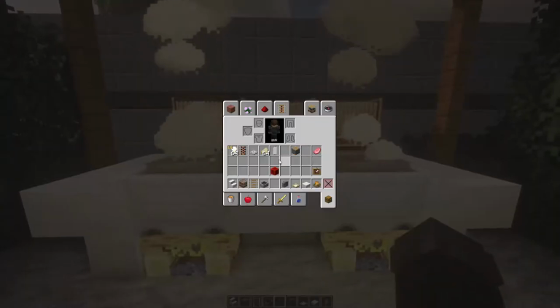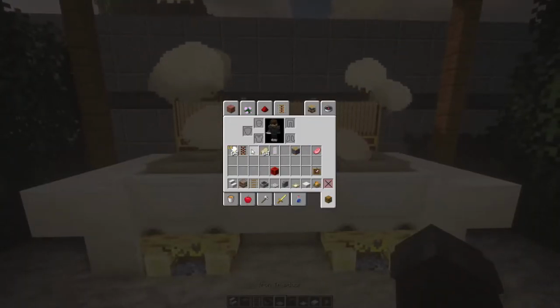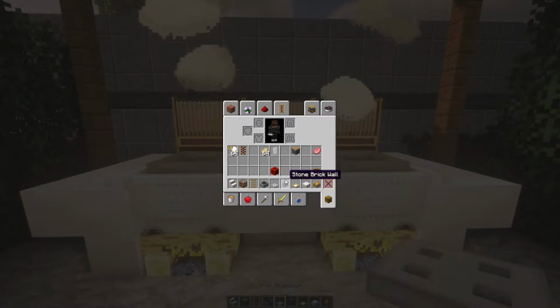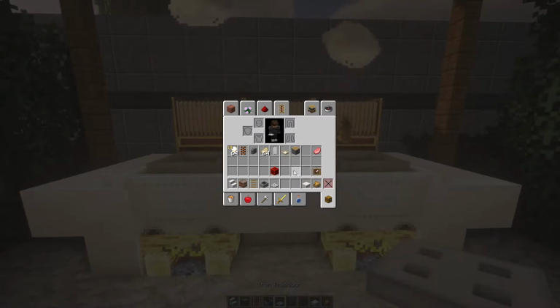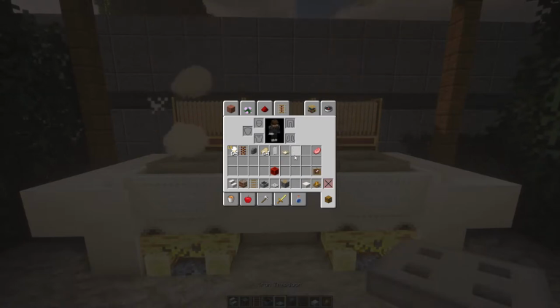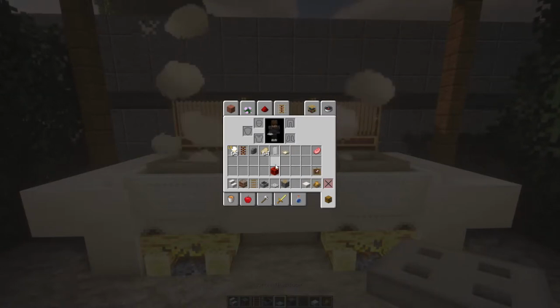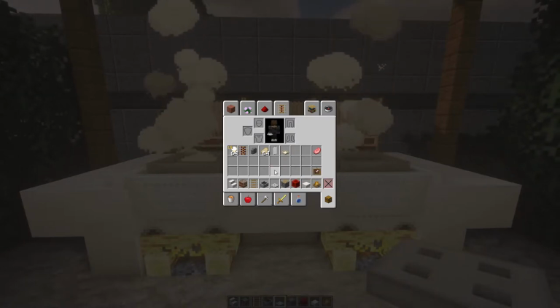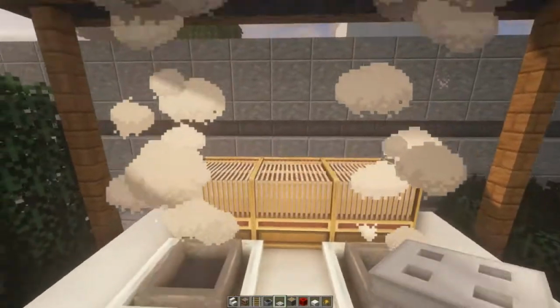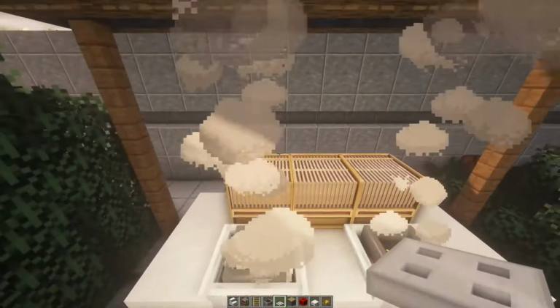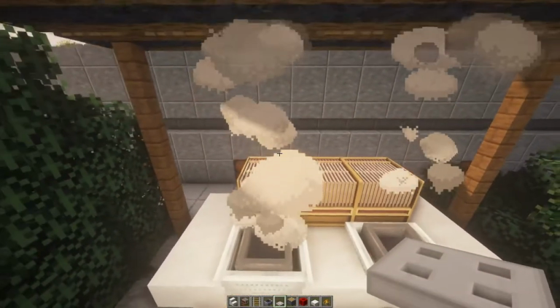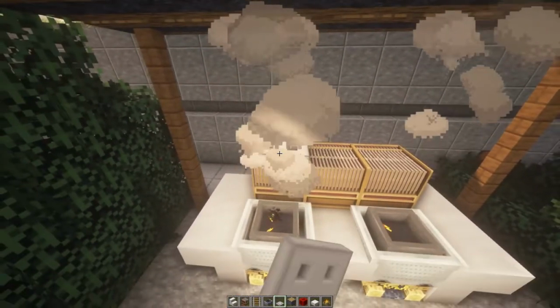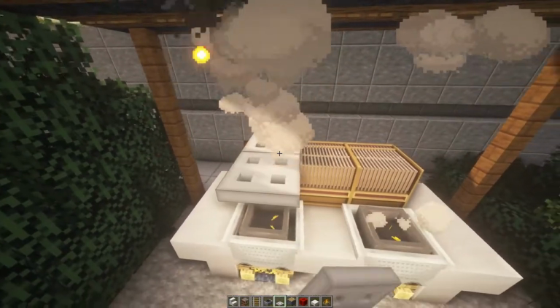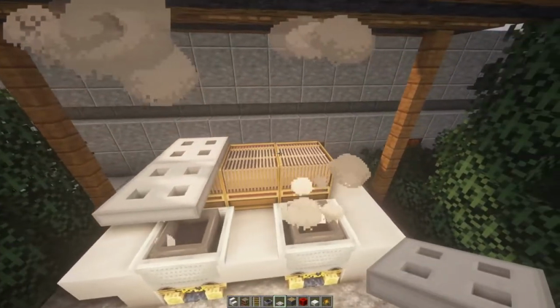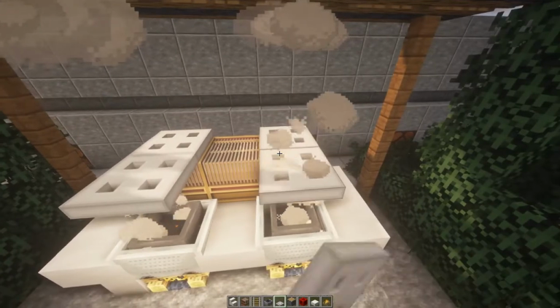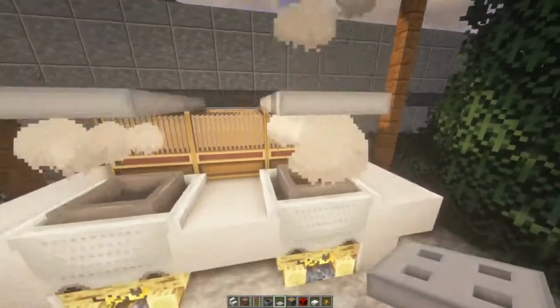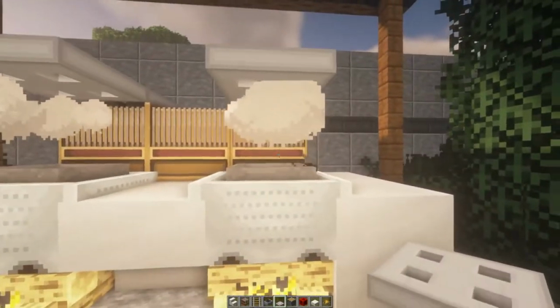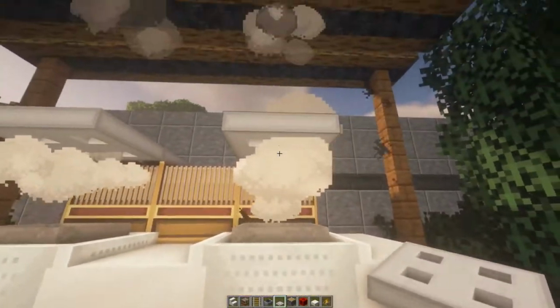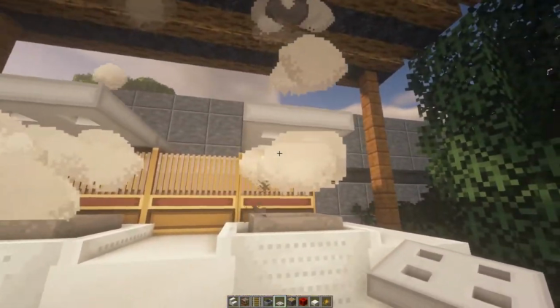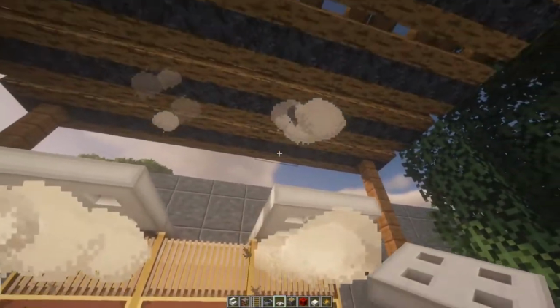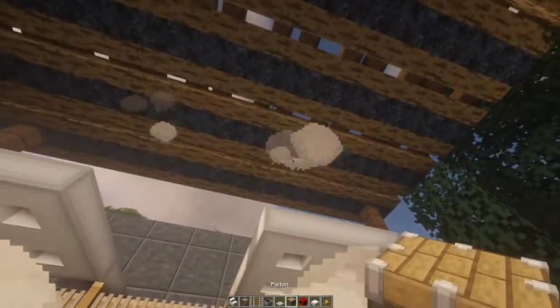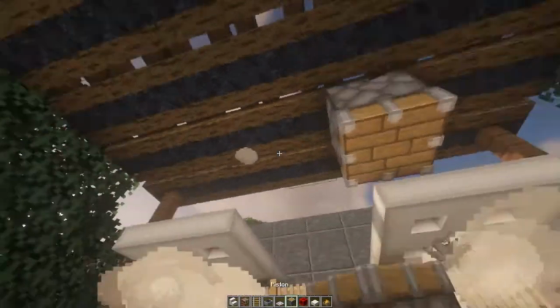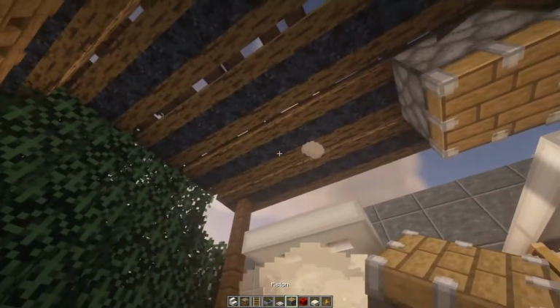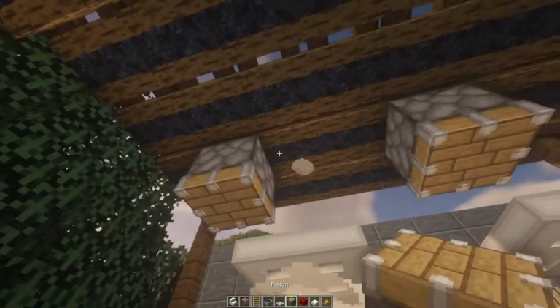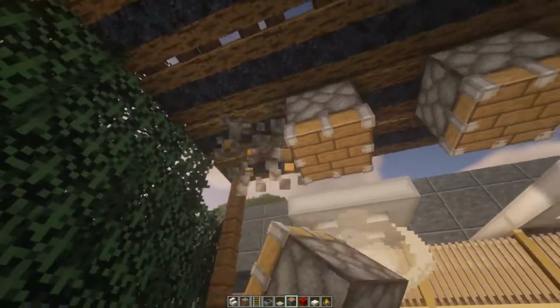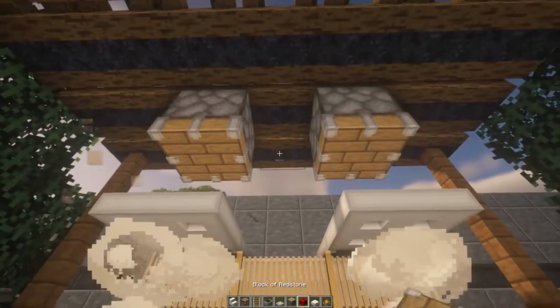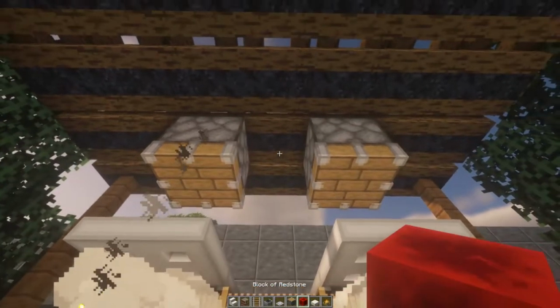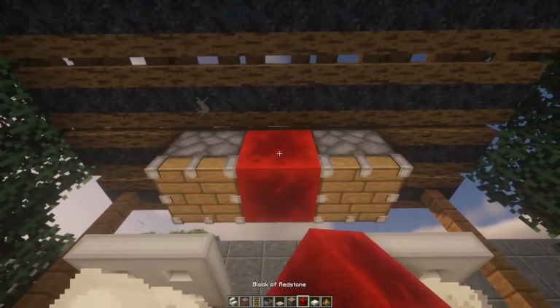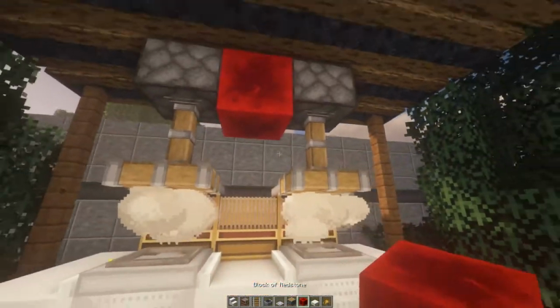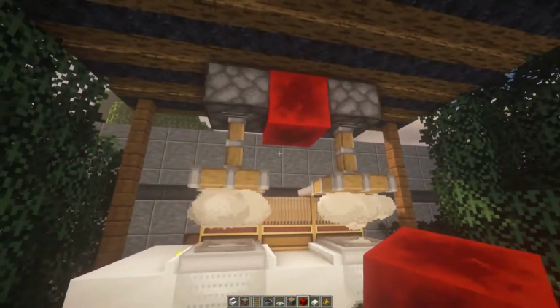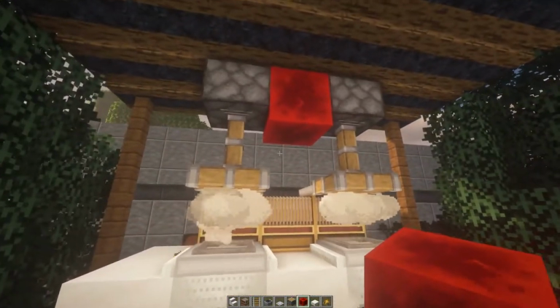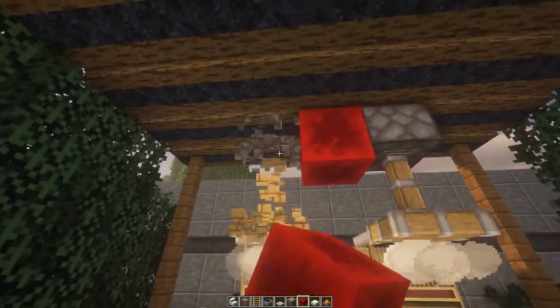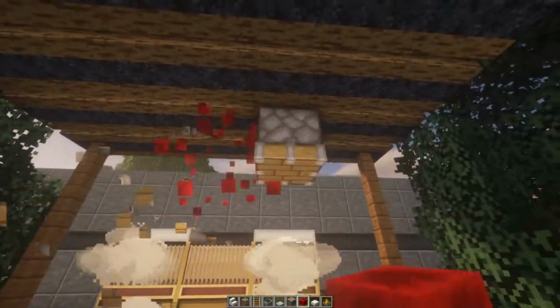Get yourself some iron trapdoors, pistons, and redstone input. Come on top like this, so it's one block clearance, then that. And then above that, you're going to place your pistons, and then a block of redstone. Just push that down there like that.